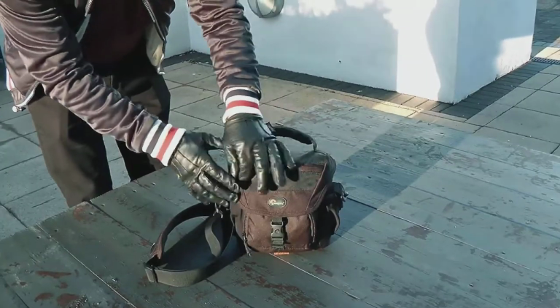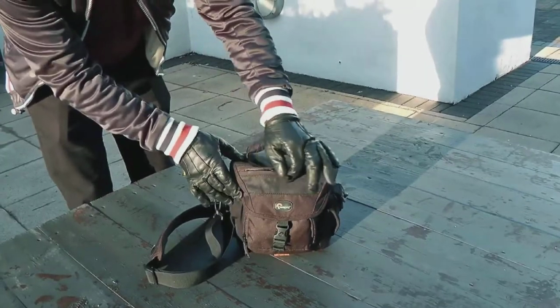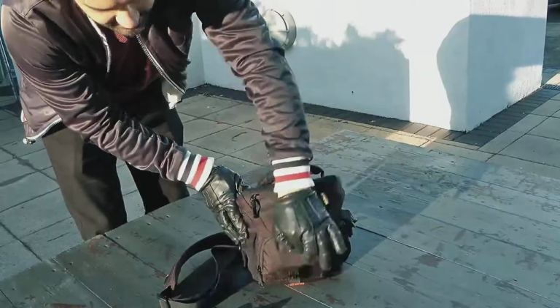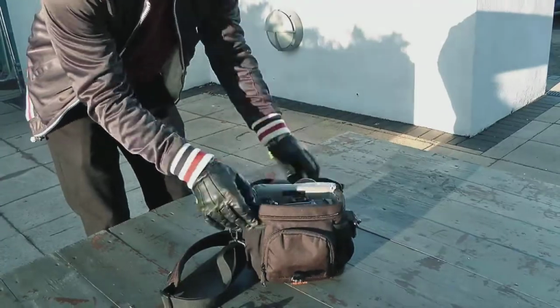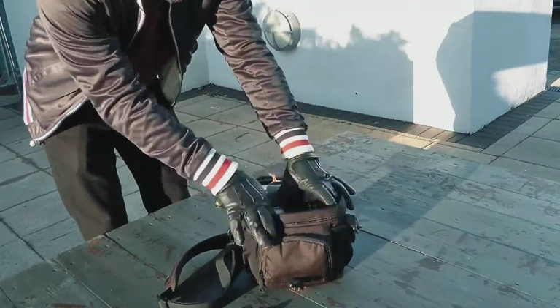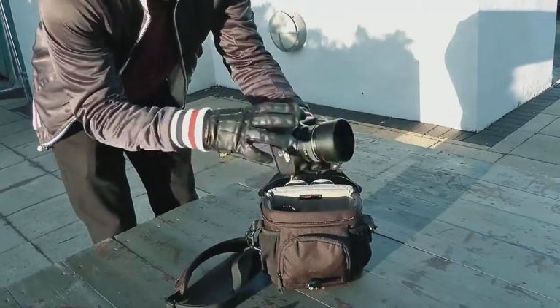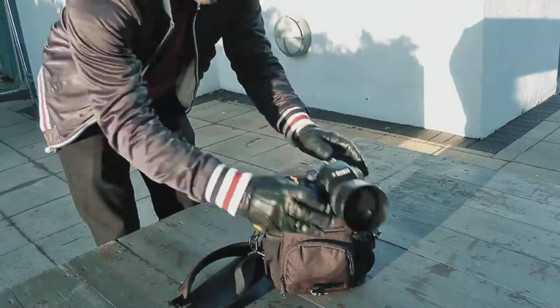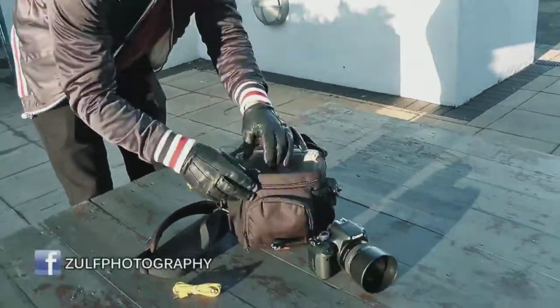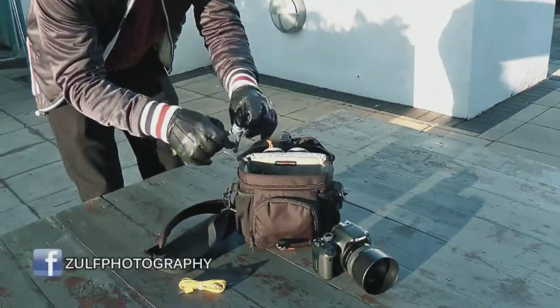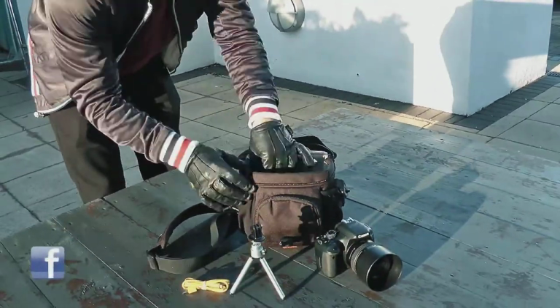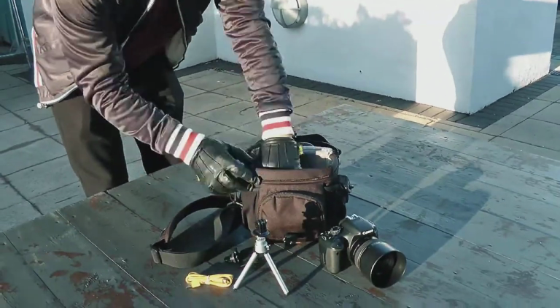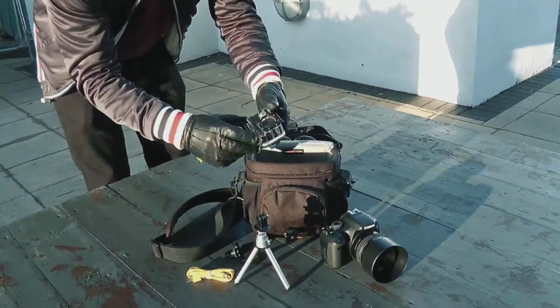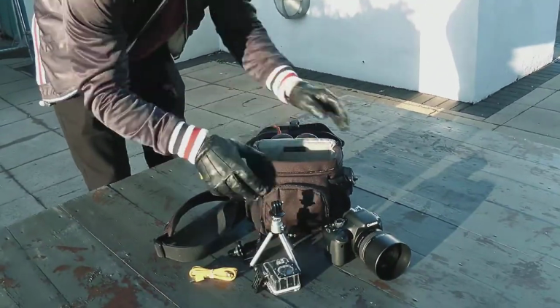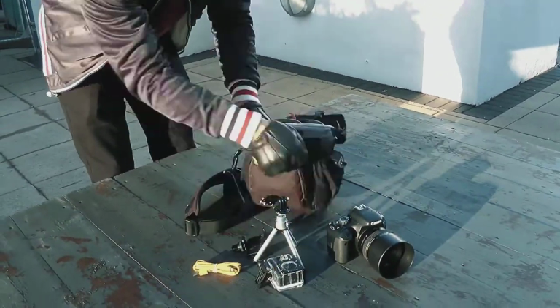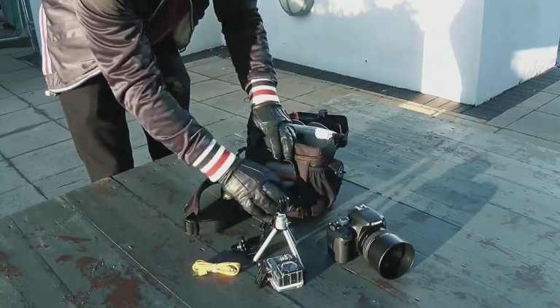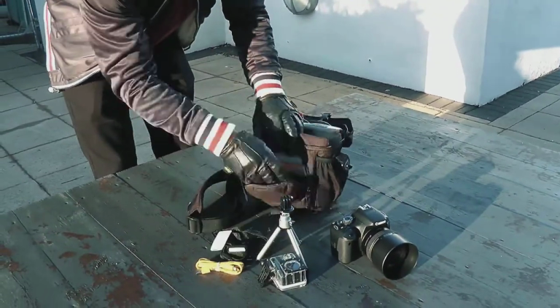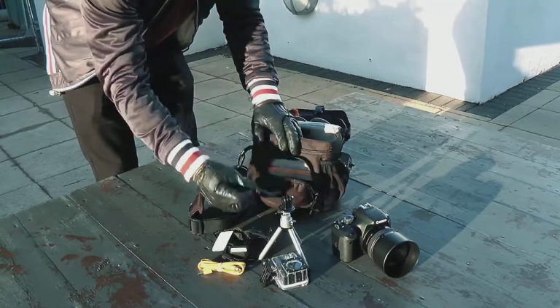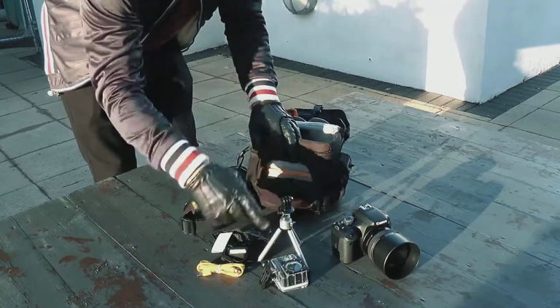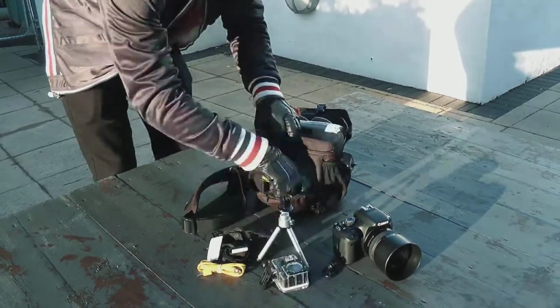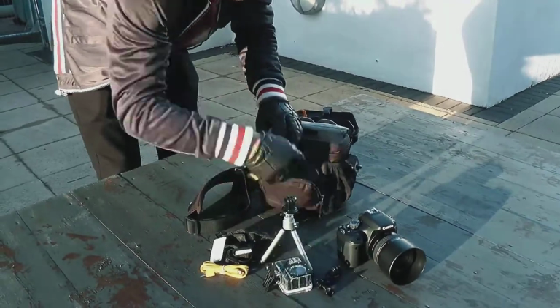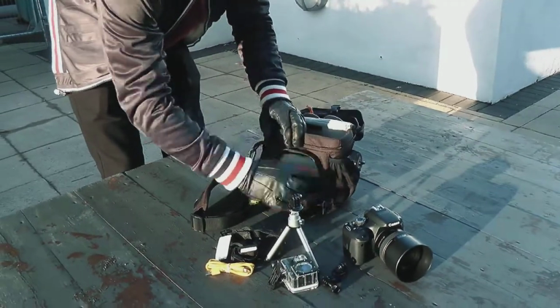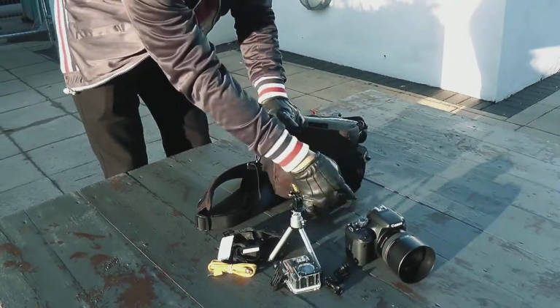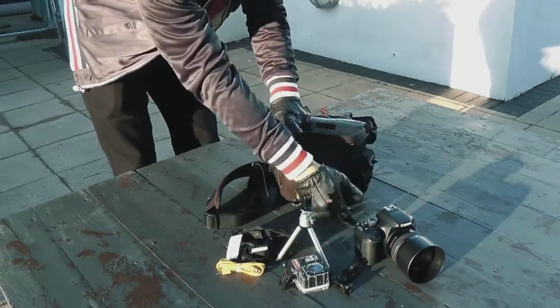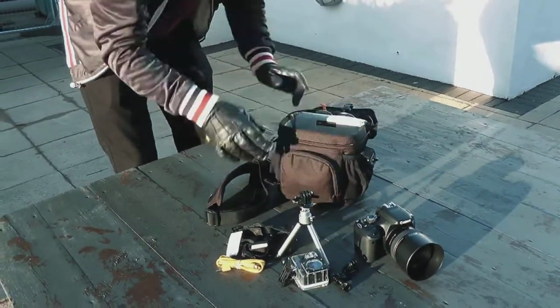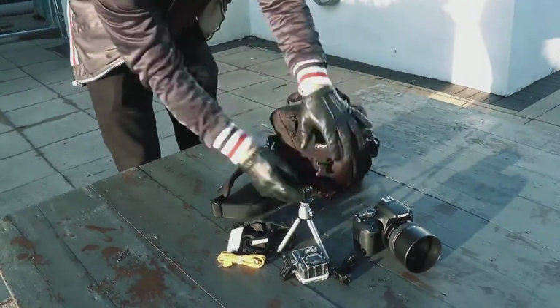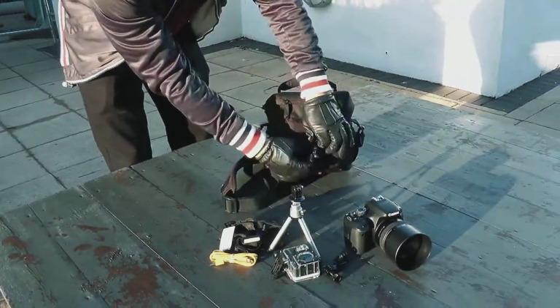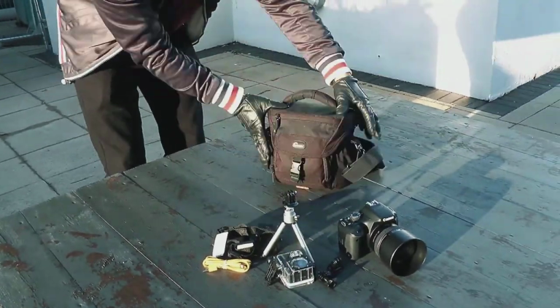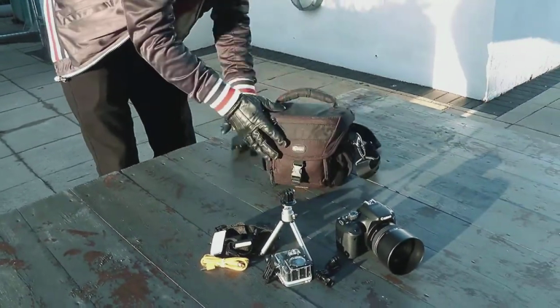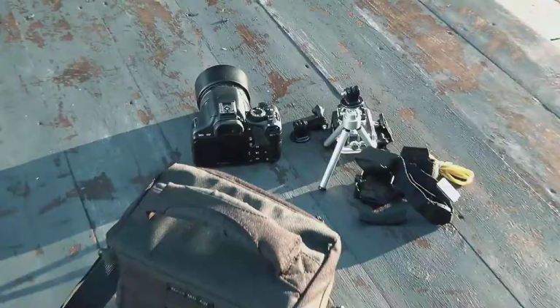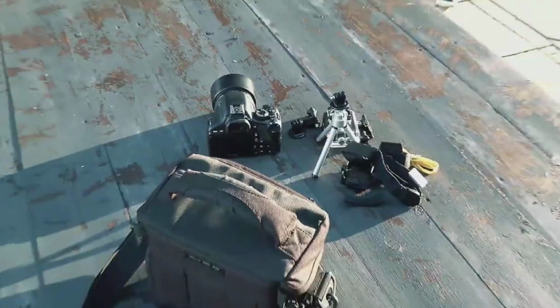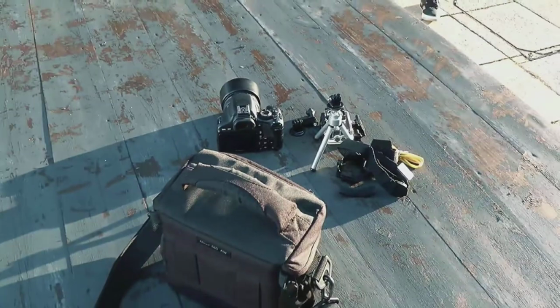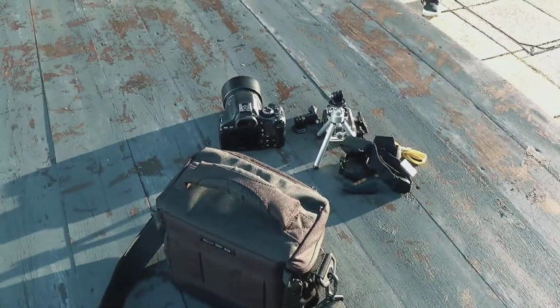Depending on the shoot or location you're going to, you'll need various setups. Sometimes you might just need a single camera DSLR body with a fixed lens, and other times you might need multiple bodies and multiple lenses.